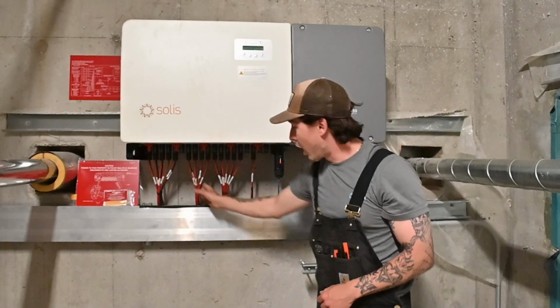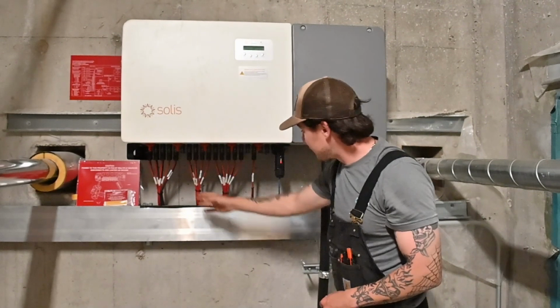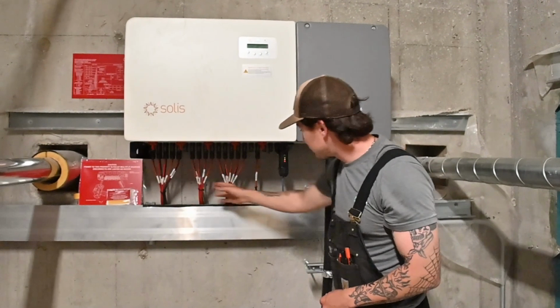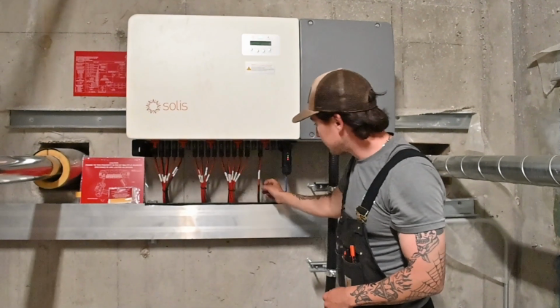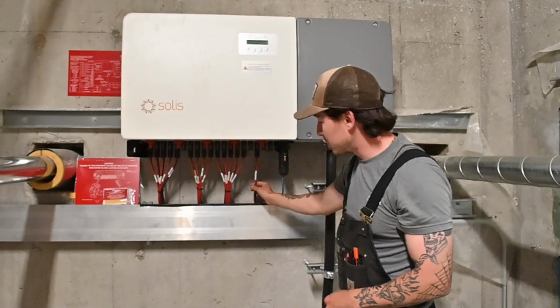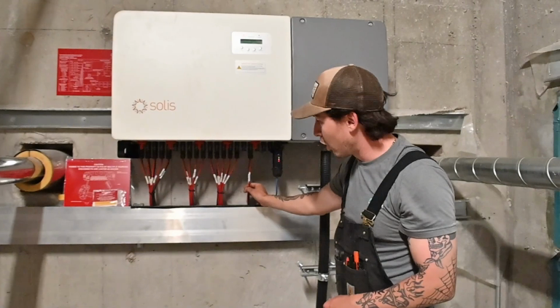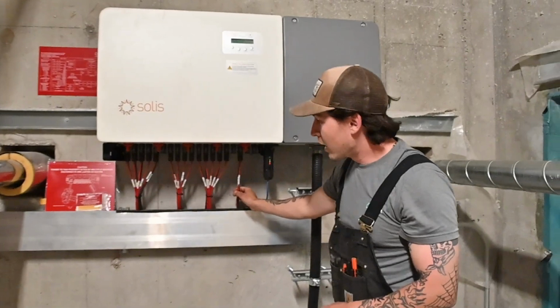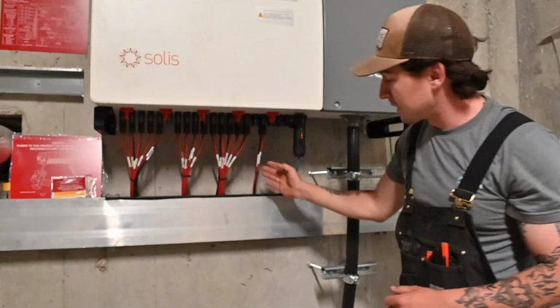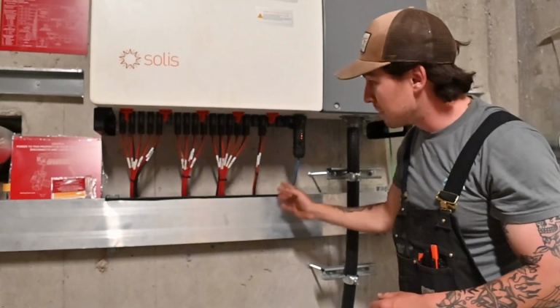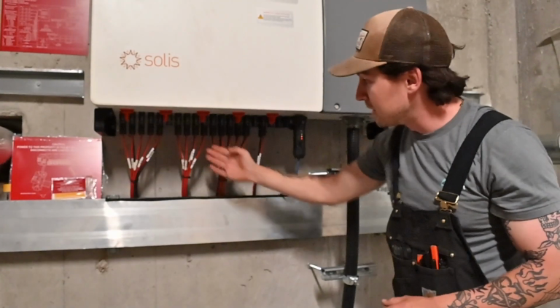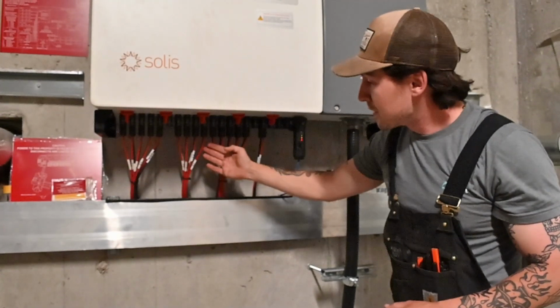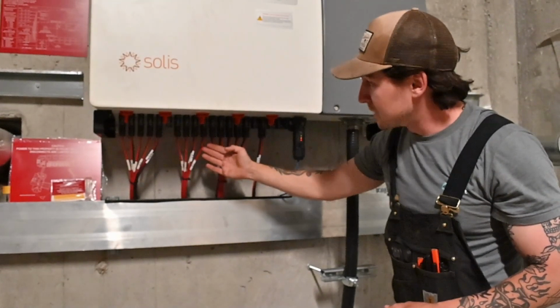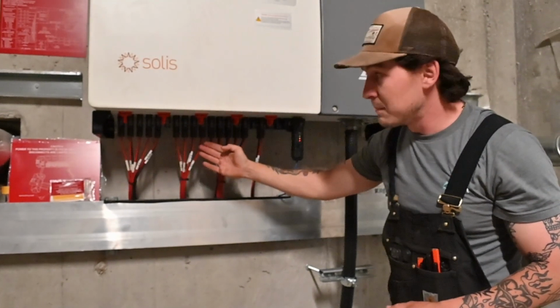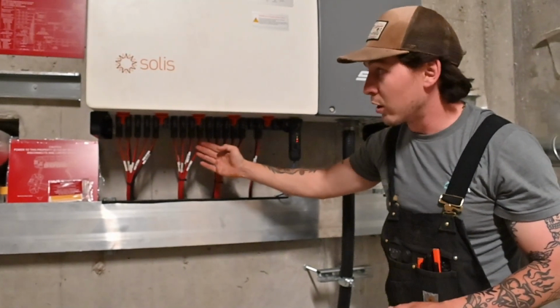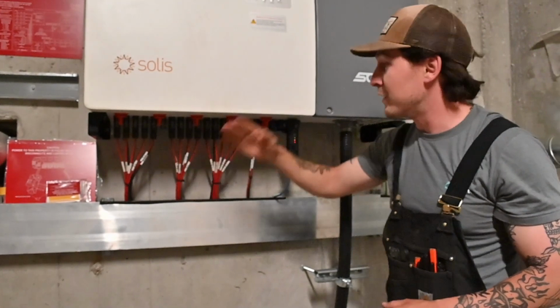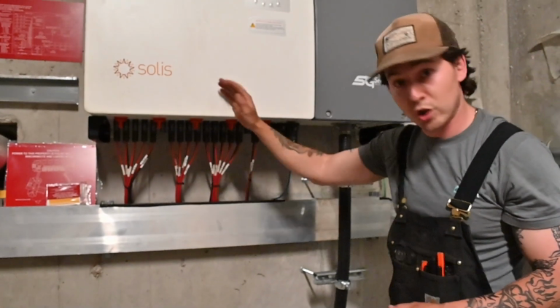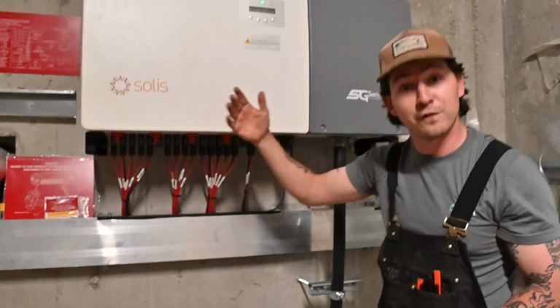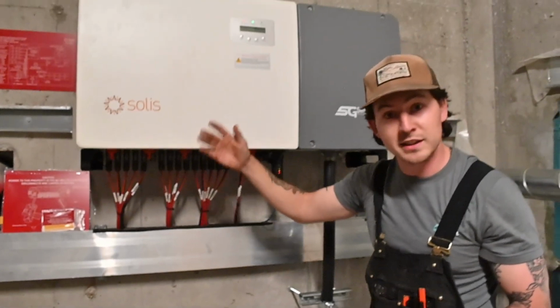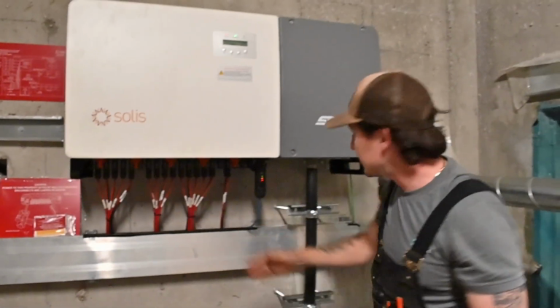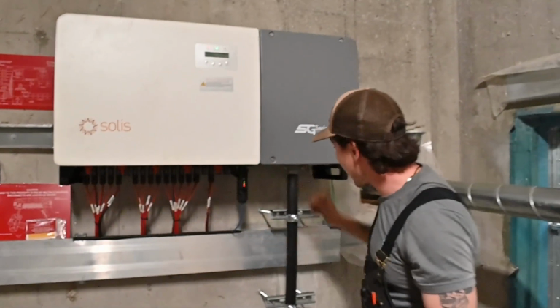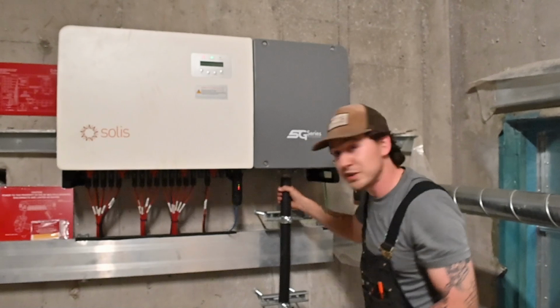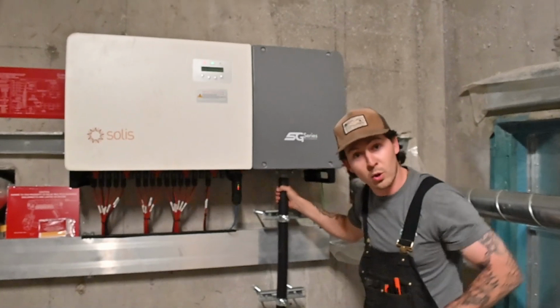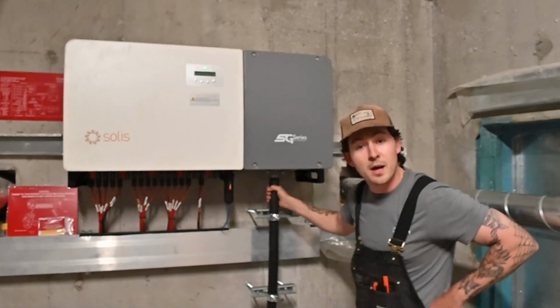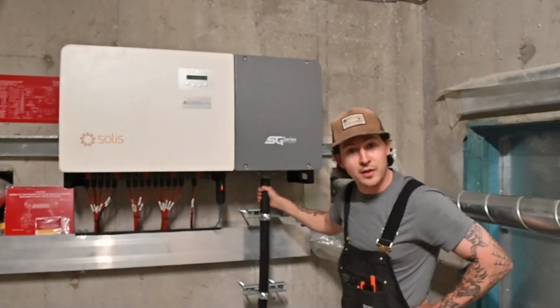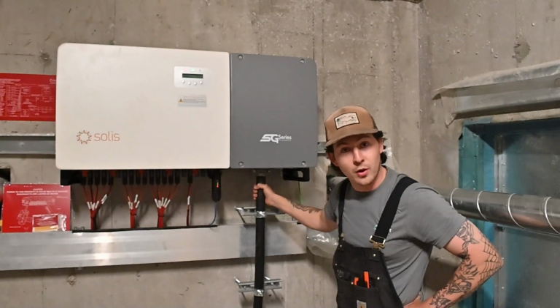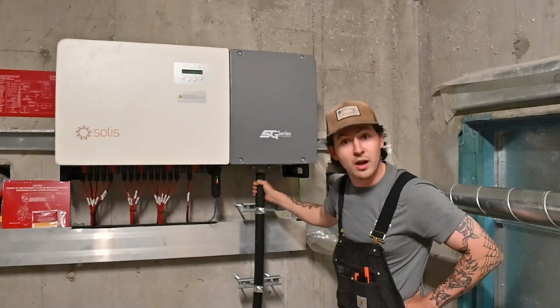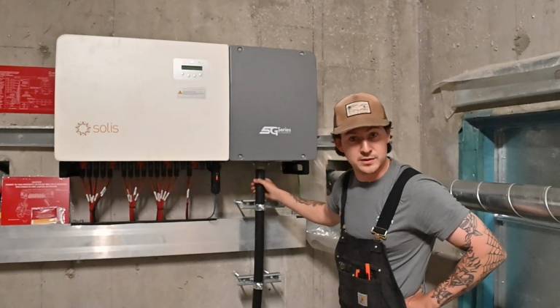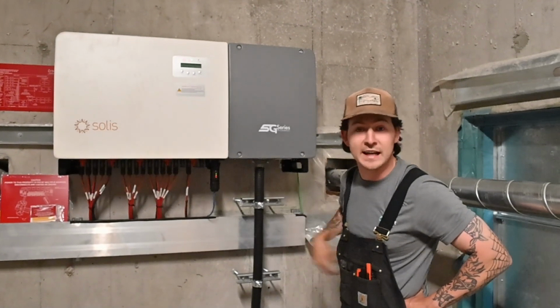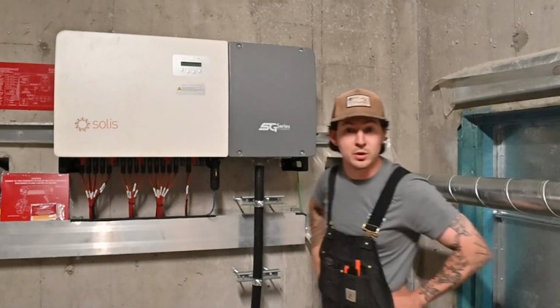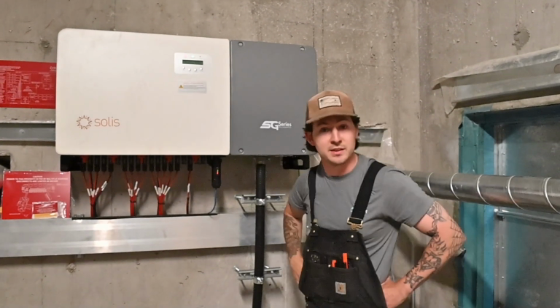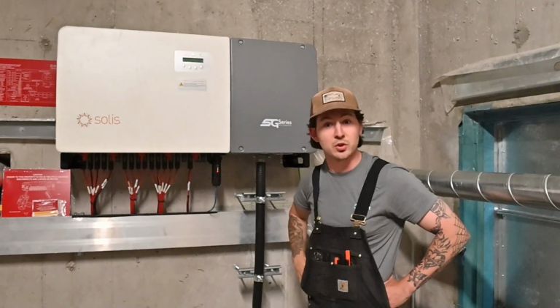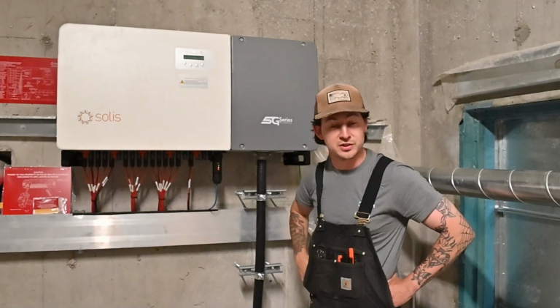There are 15 strings in total. Basically it comes in with DC power. This inverter inverts it to DC power that's usable by the hotel so they can actually utilize their solar install.